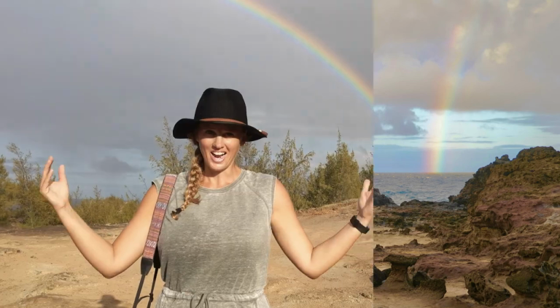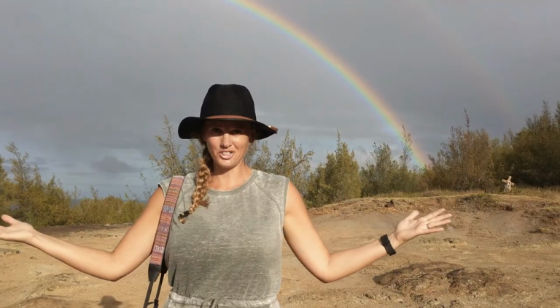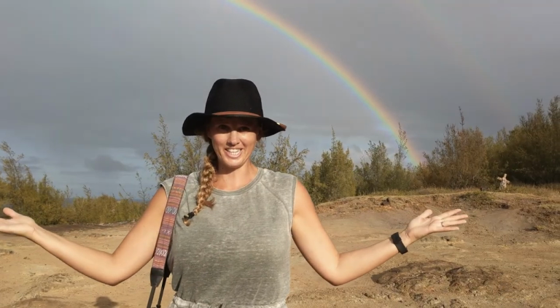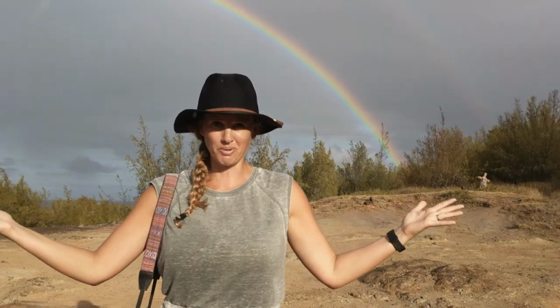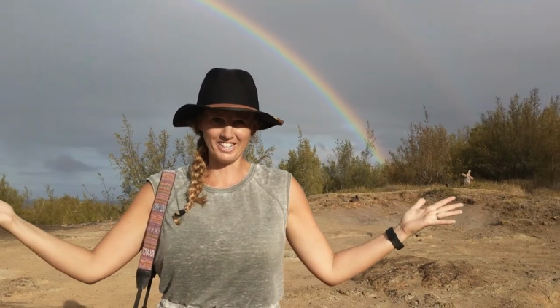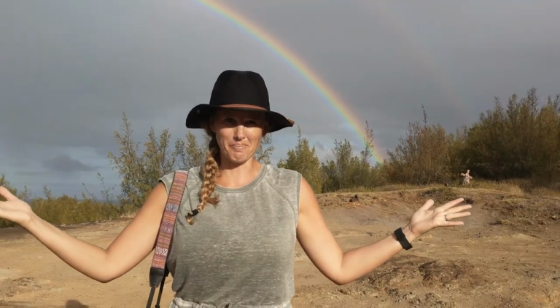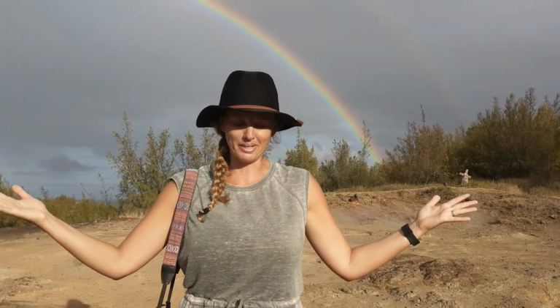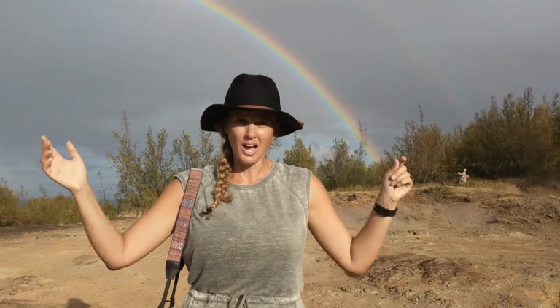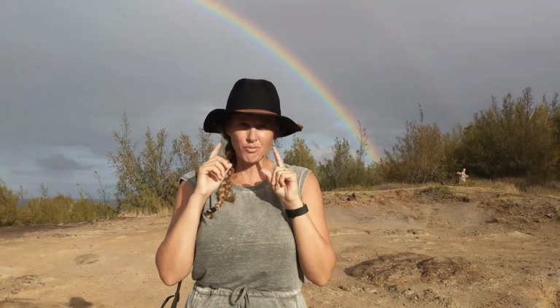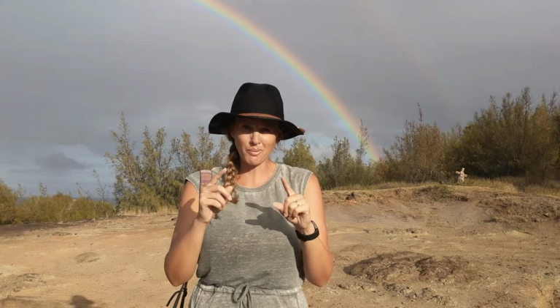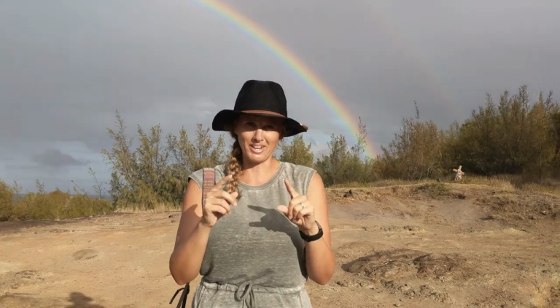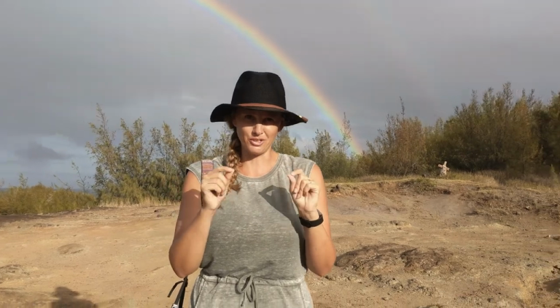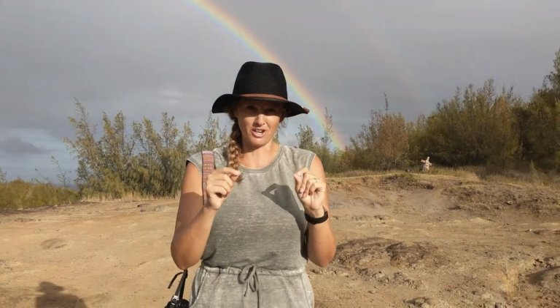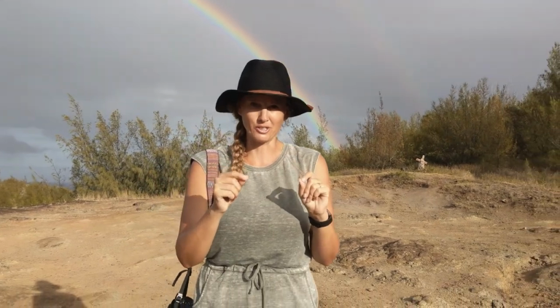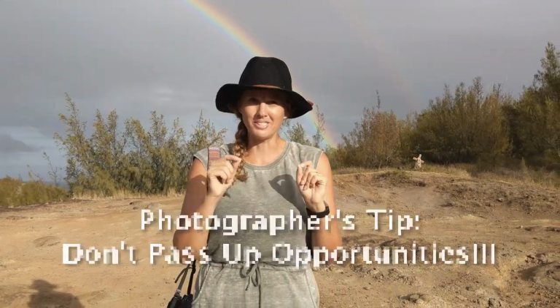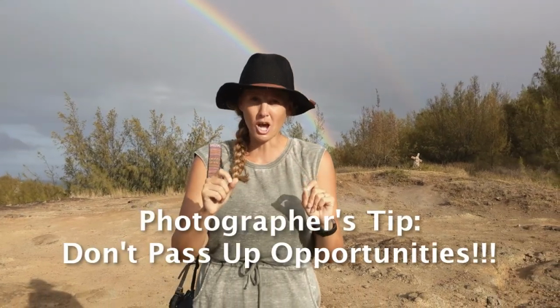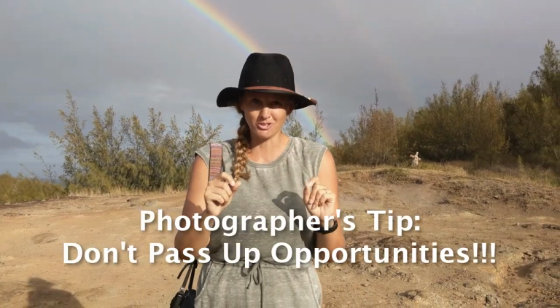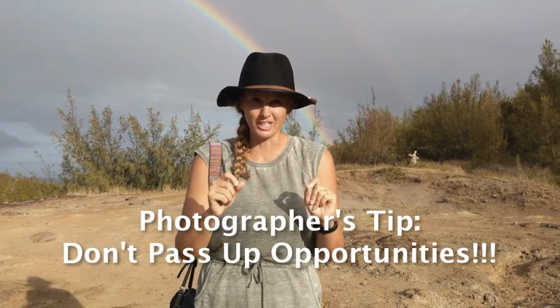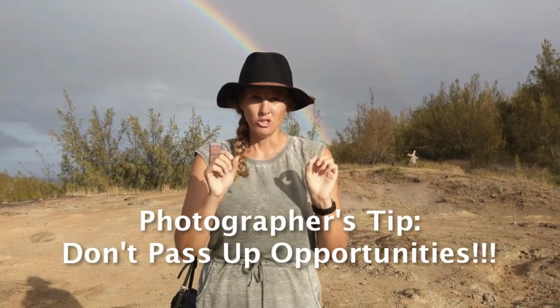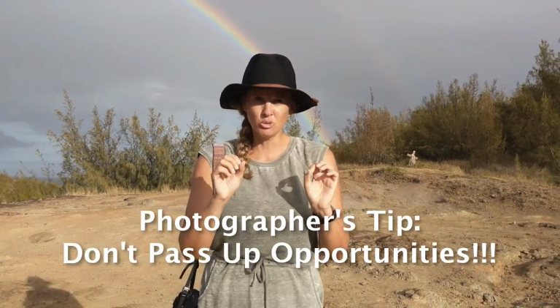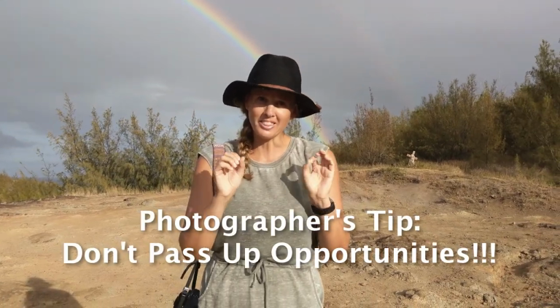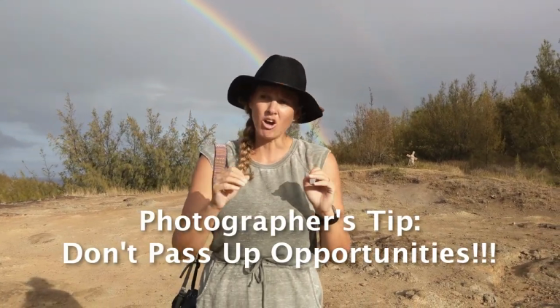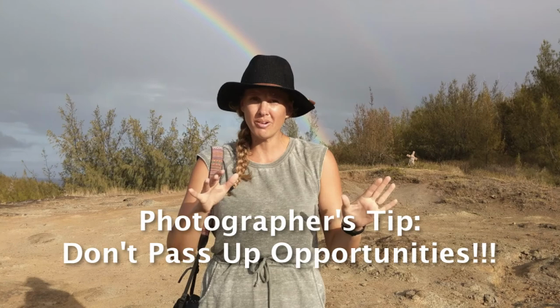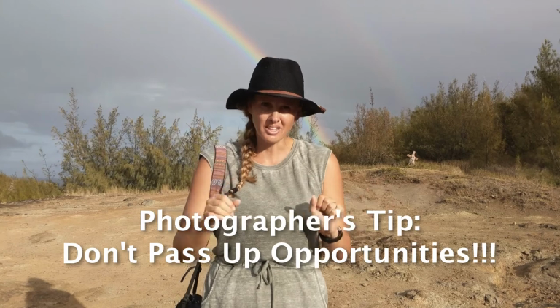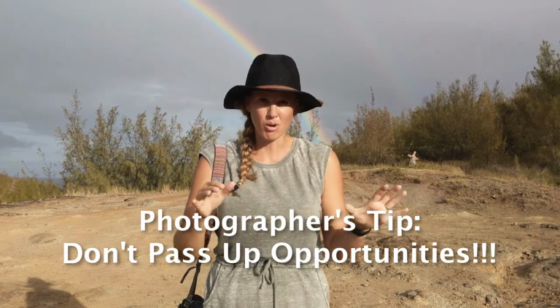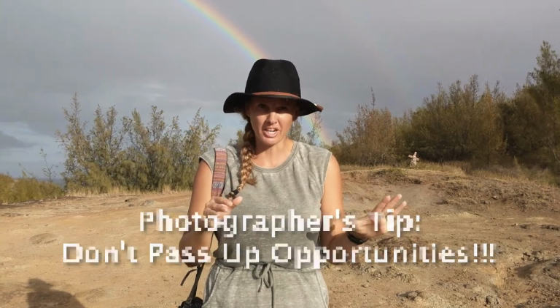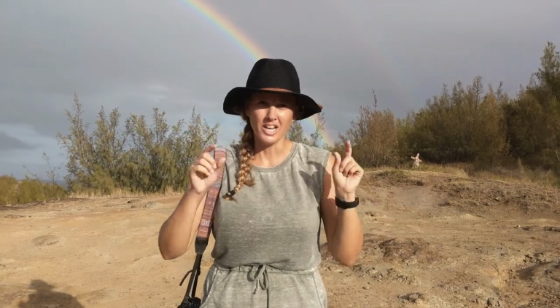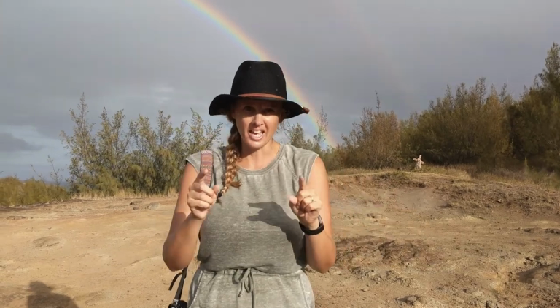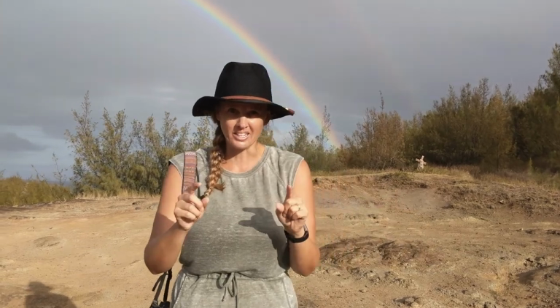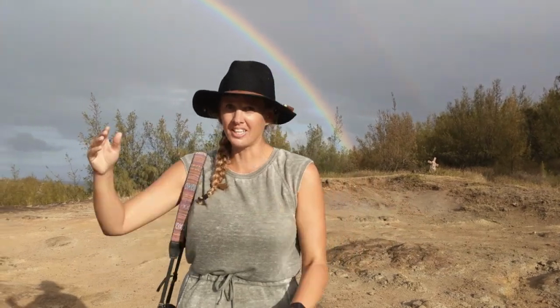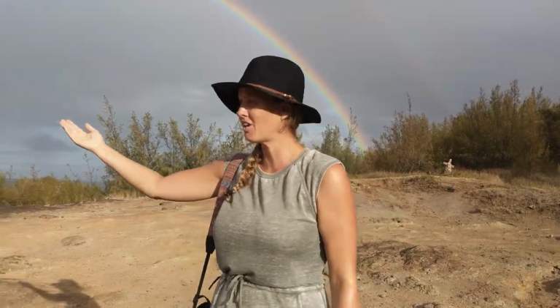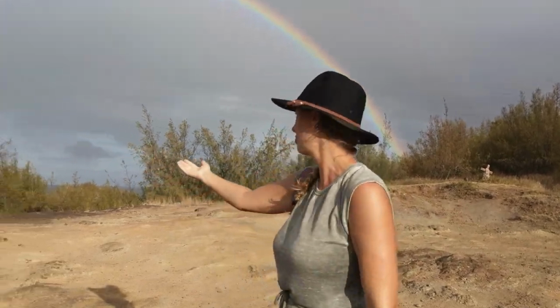As you can see, it's raining here on Maui. I have one word of advice for you photographers: when you see an opportunity, do not think 'oh, next time' or 'later.' Take it. This is an opportunity.